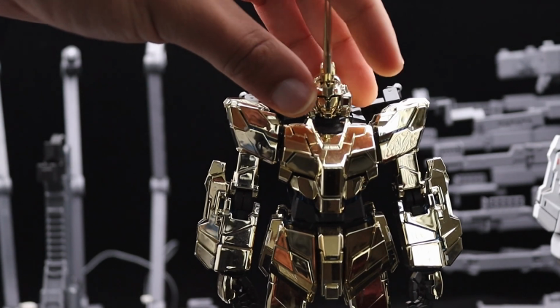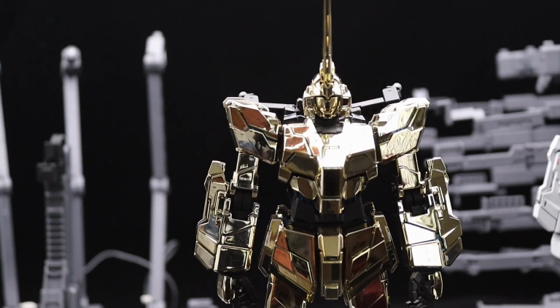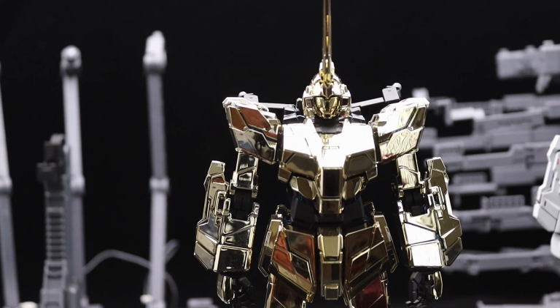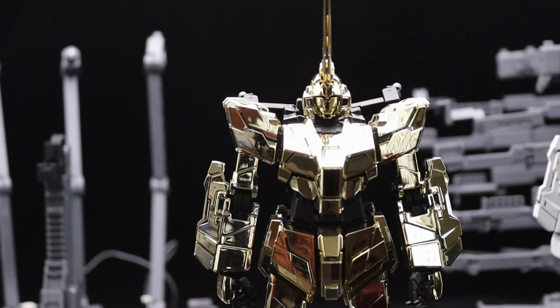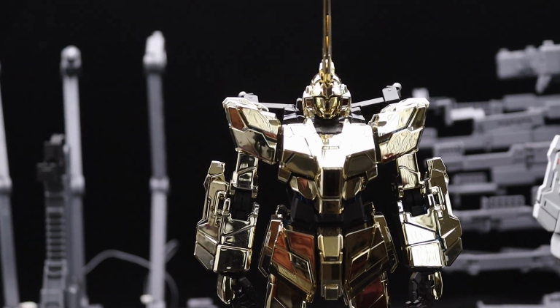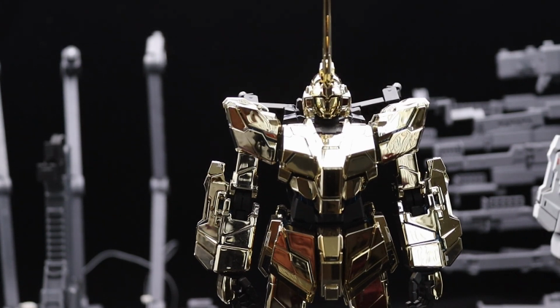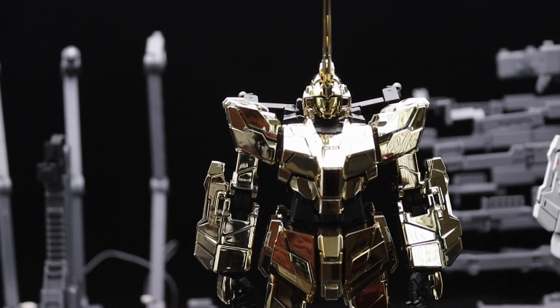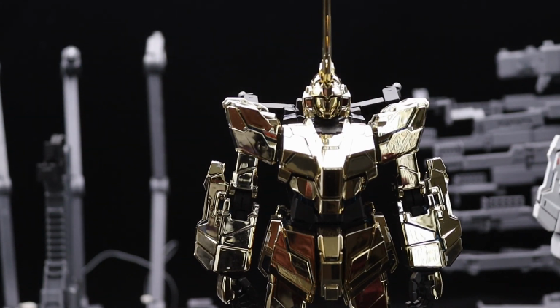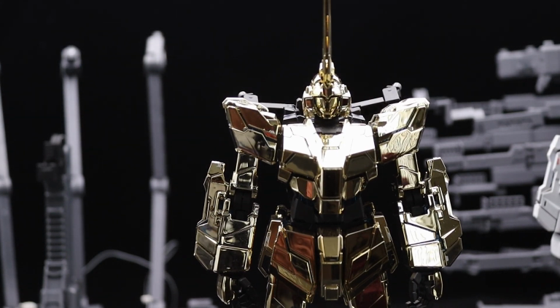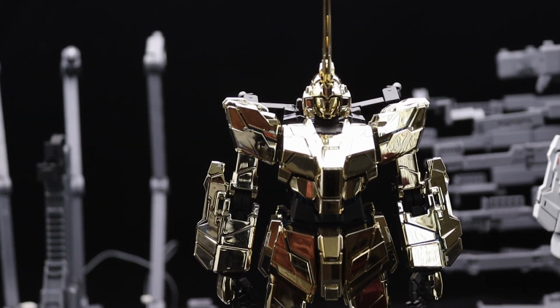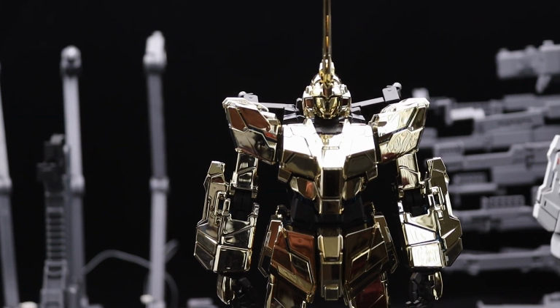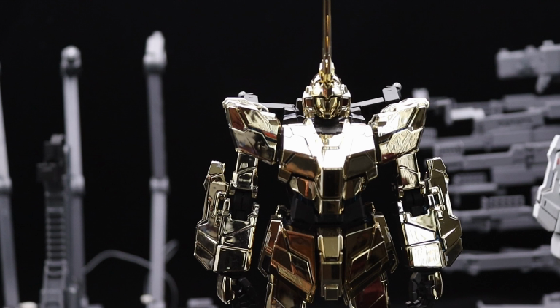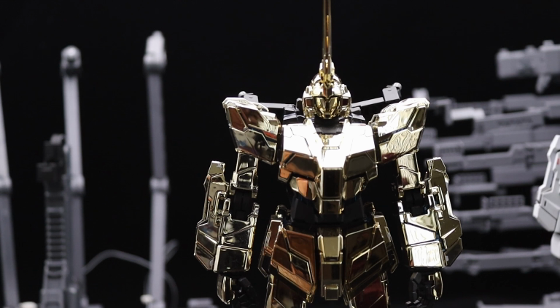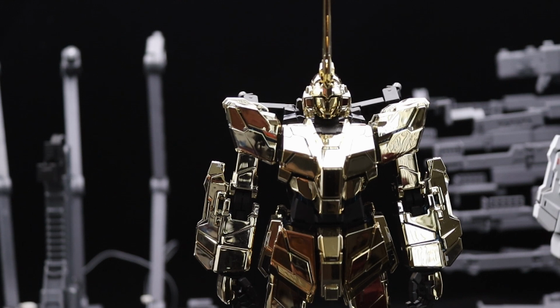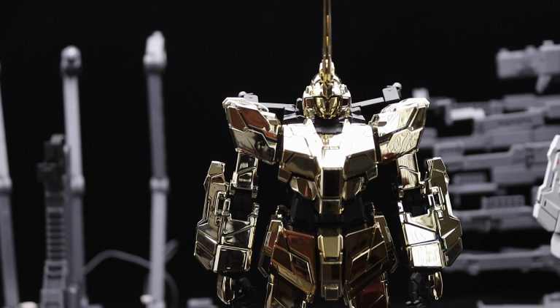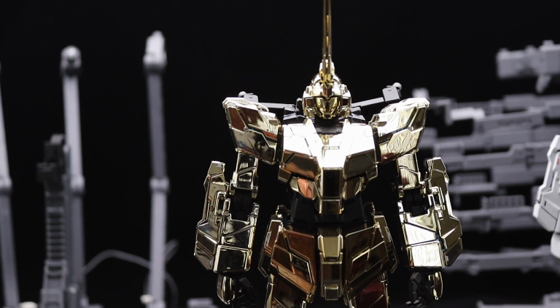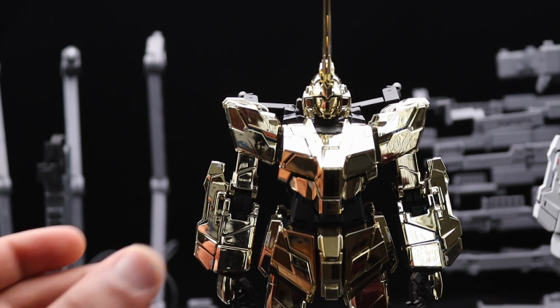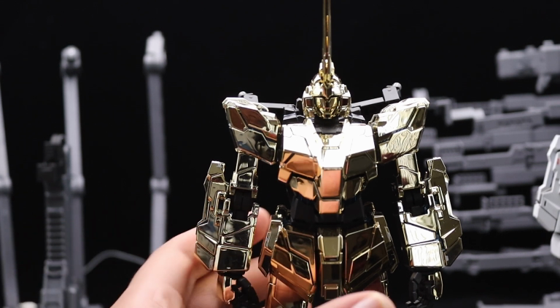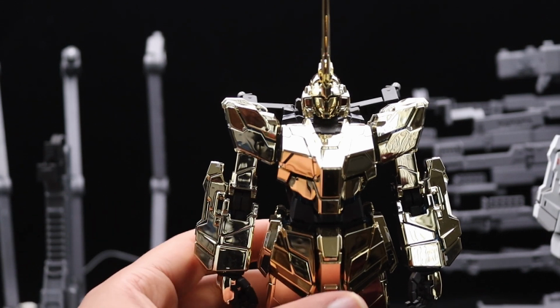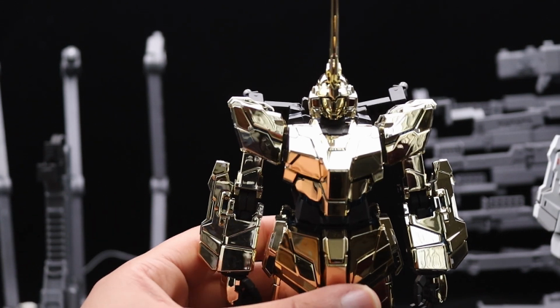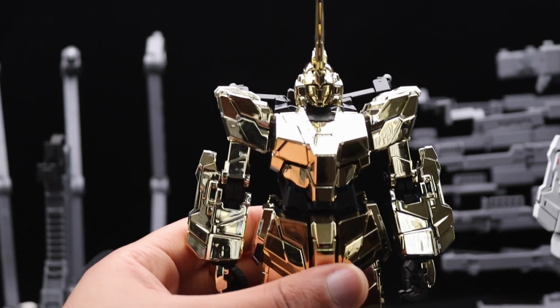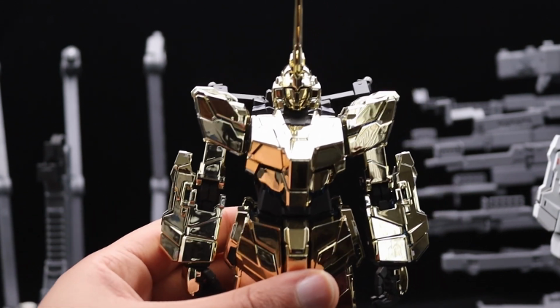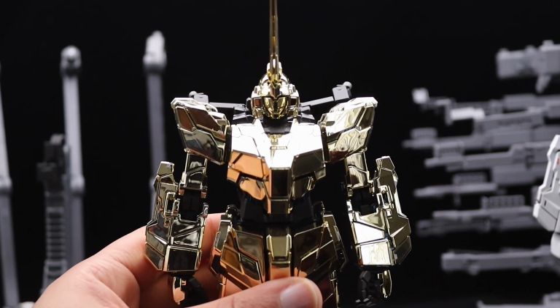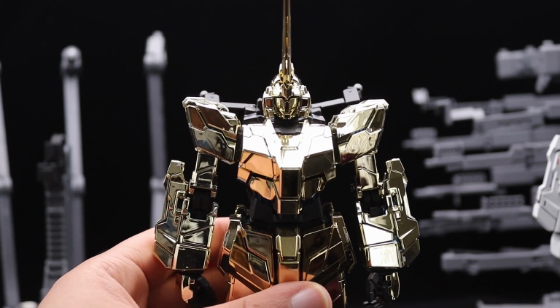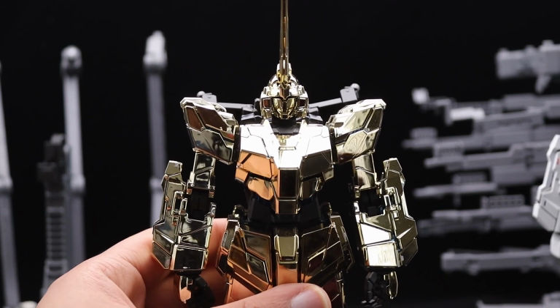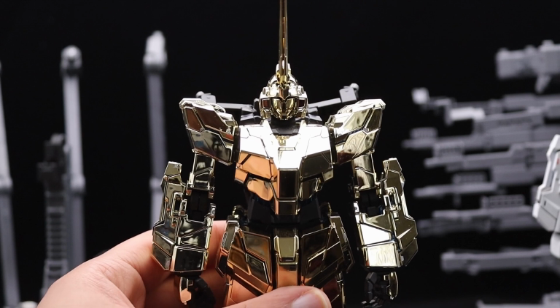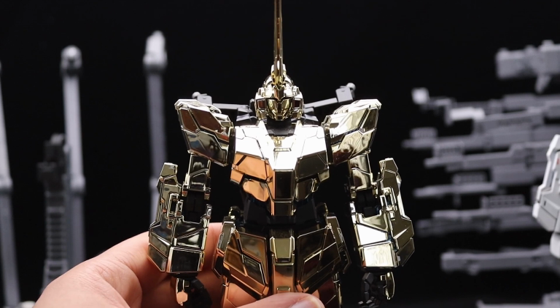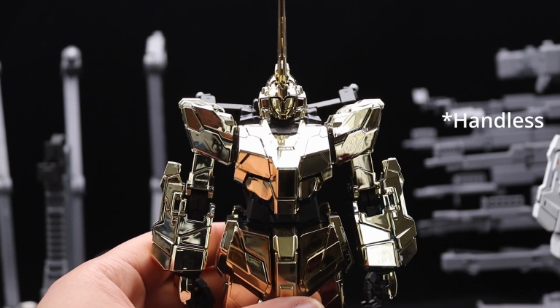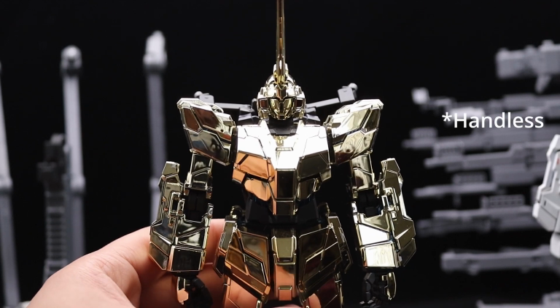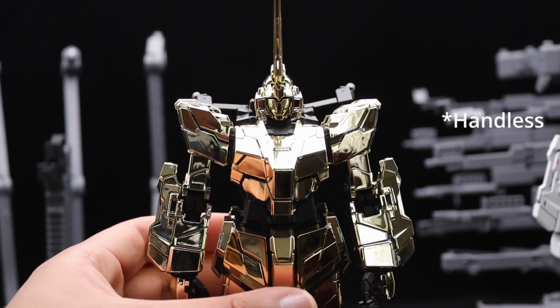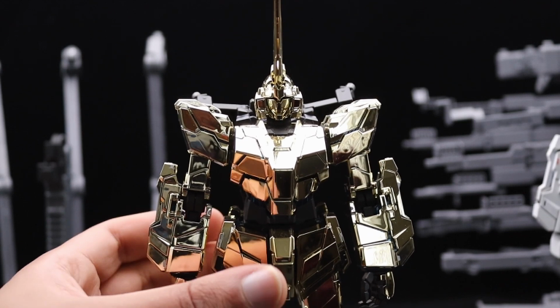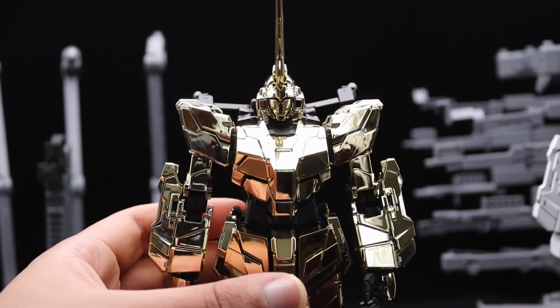The perfect grades are nice but my problem with the perfect grade is that he can't even hold his gun, let alone his shield. So he's really just staying there on his base — handless, because I broke them.